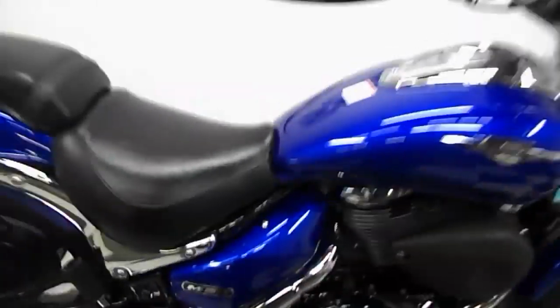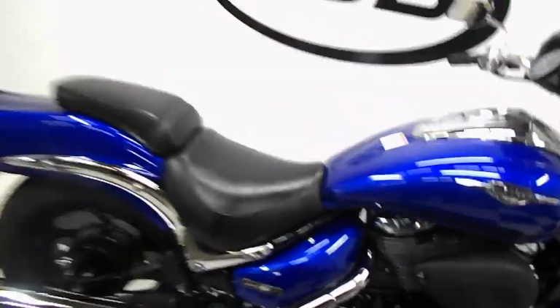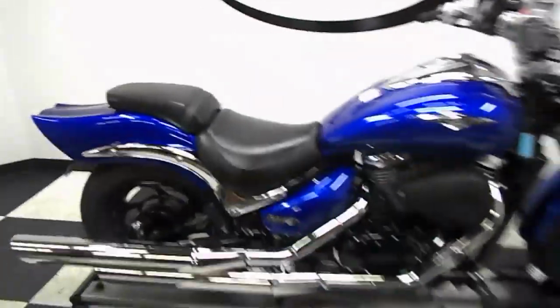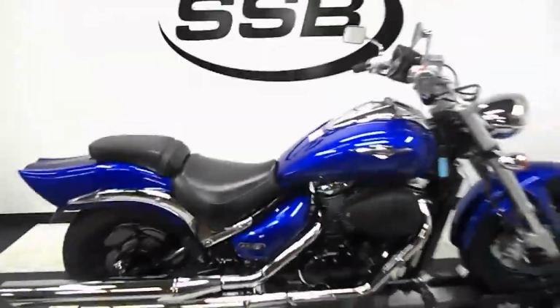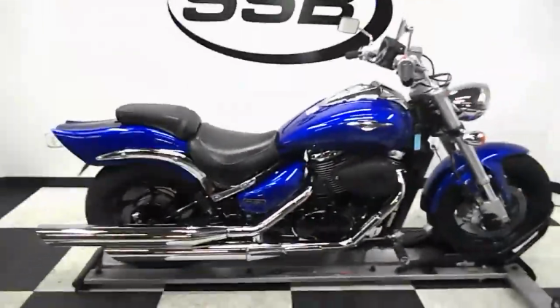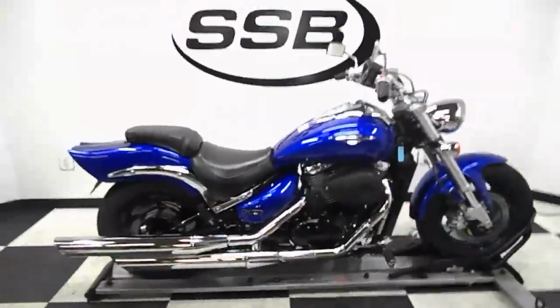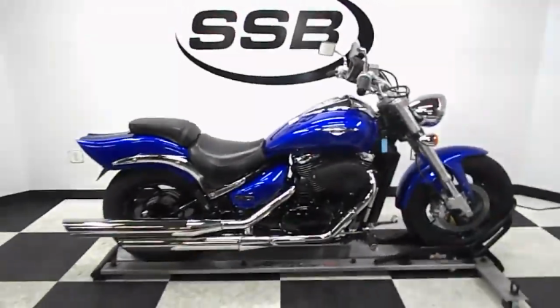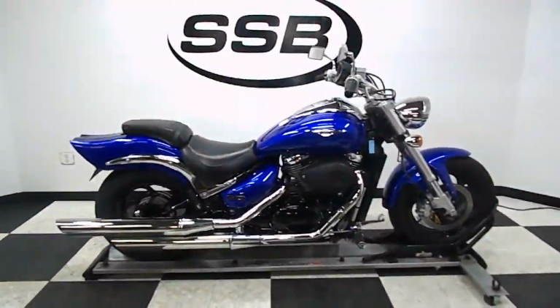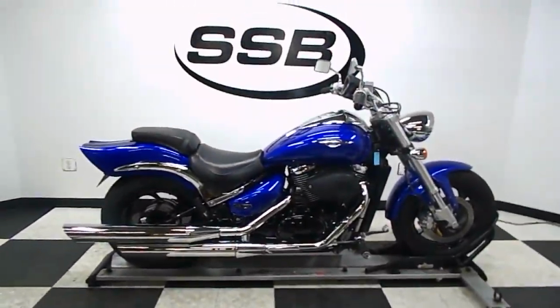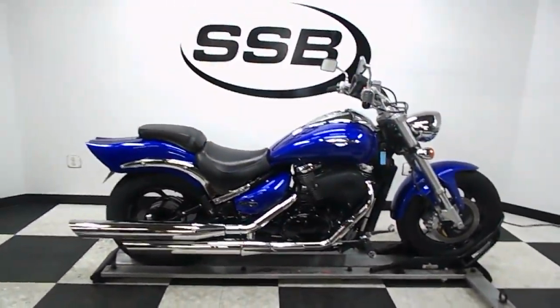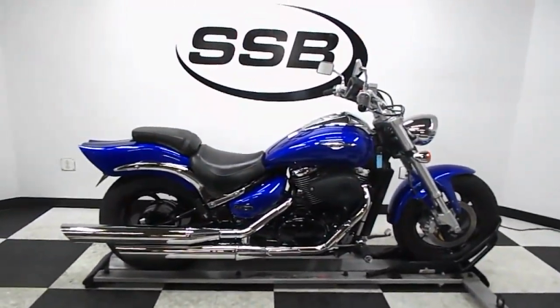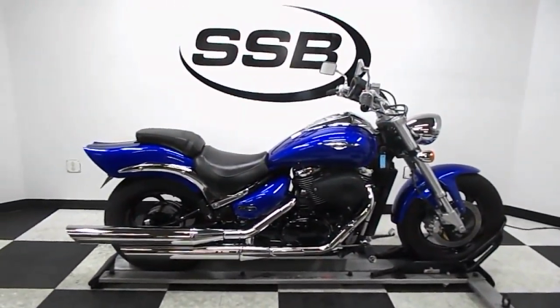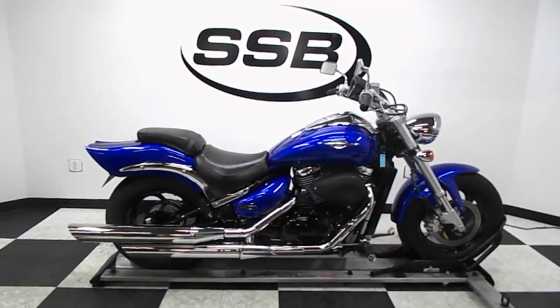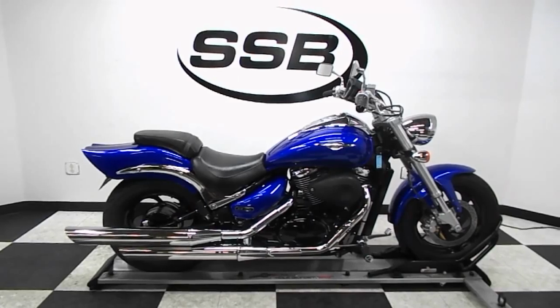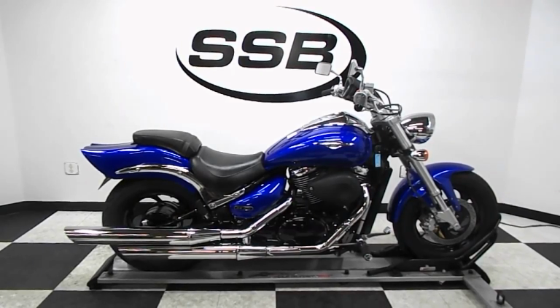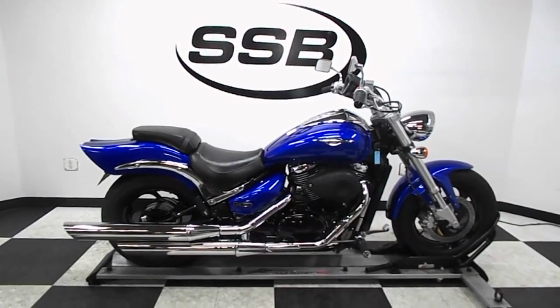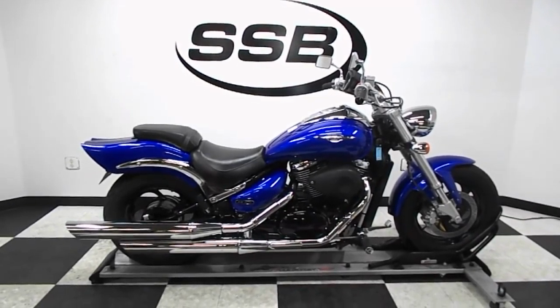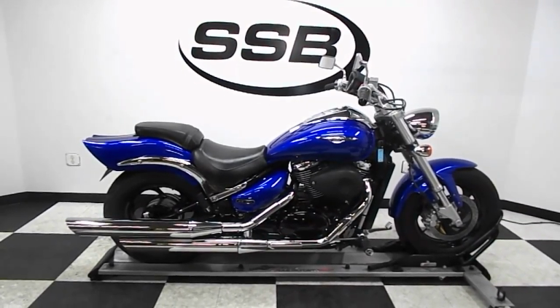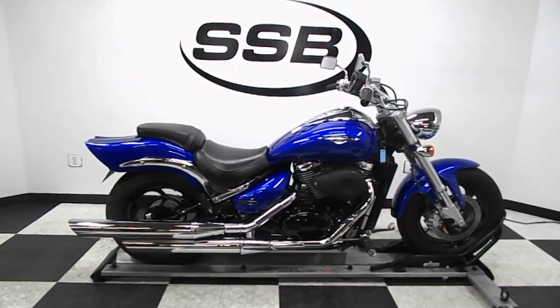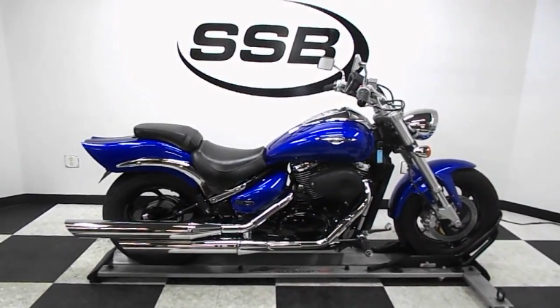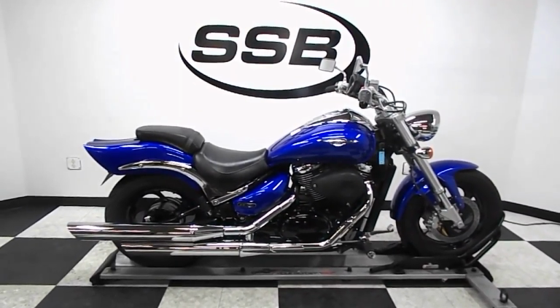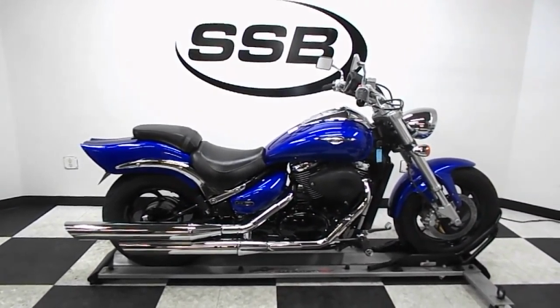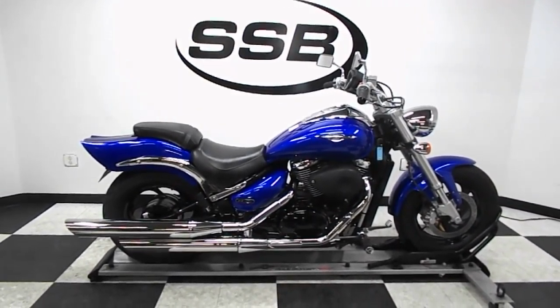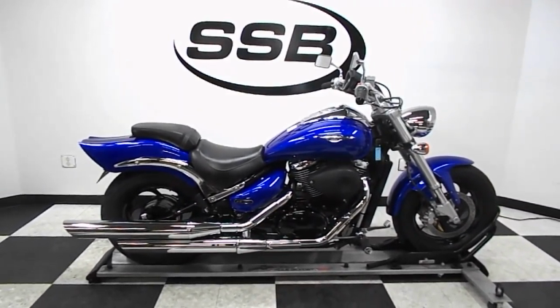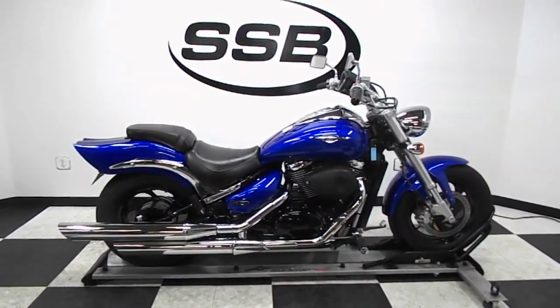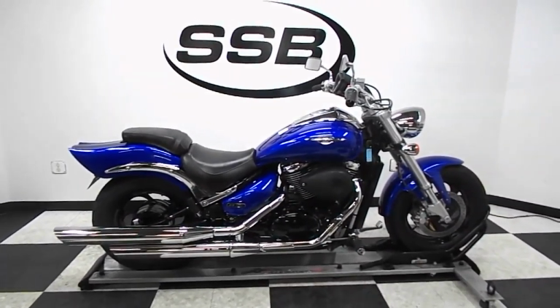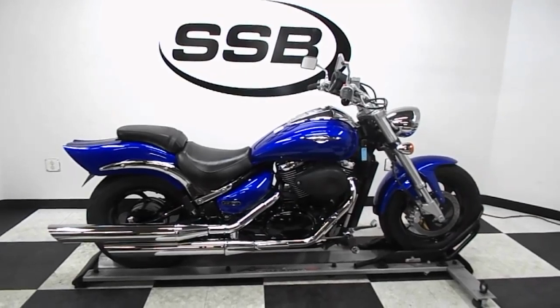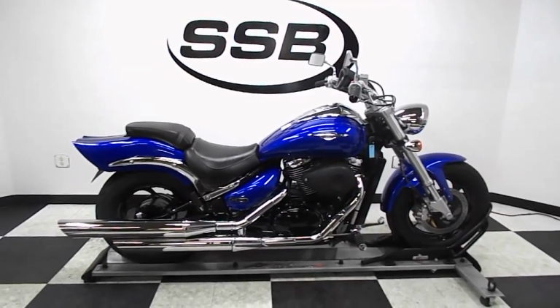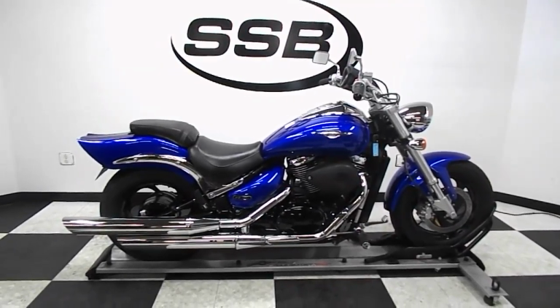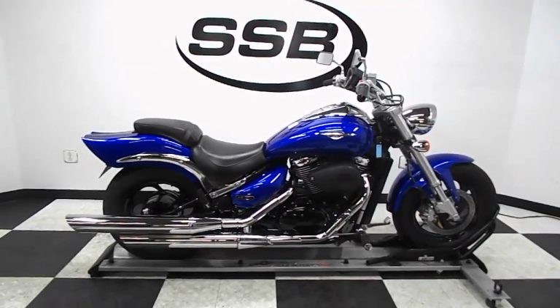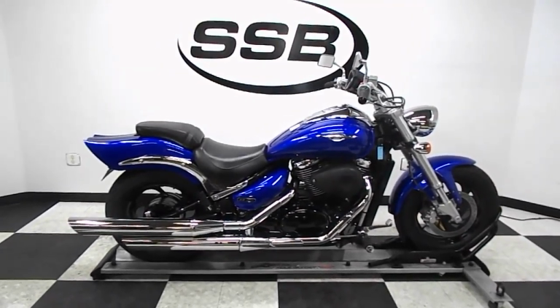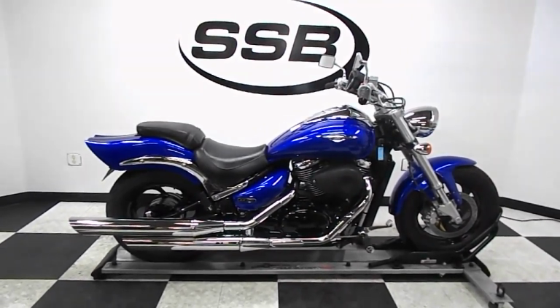The Suzuki will be going through our pre-sale inspection. It'll also come with our 30-day, 1,000-mile limited warranty. And as long as you own this bike from us, you'll get a discount on parts, labor, and accessories. Thank you for shopping.